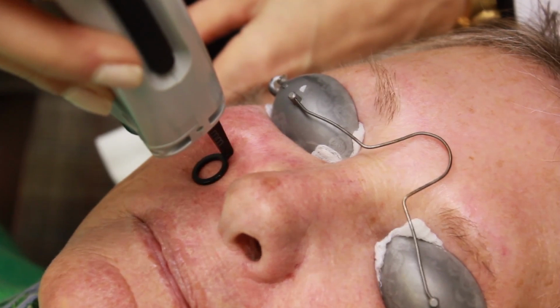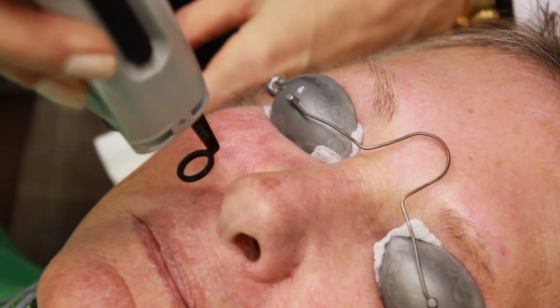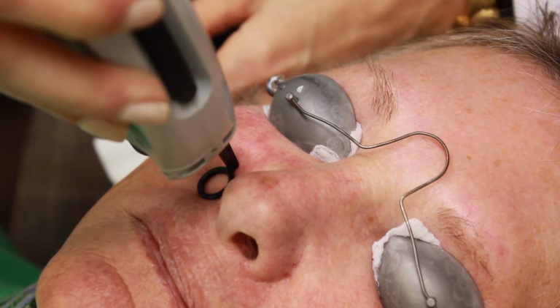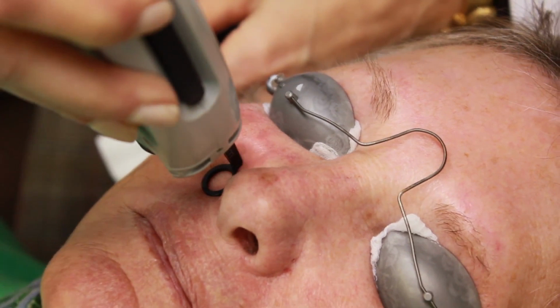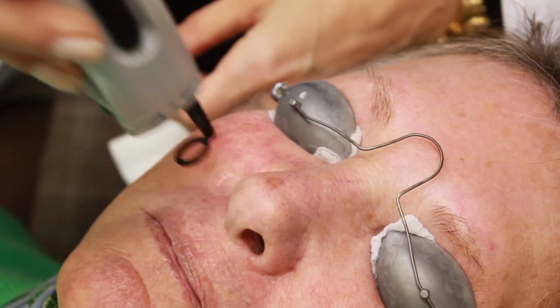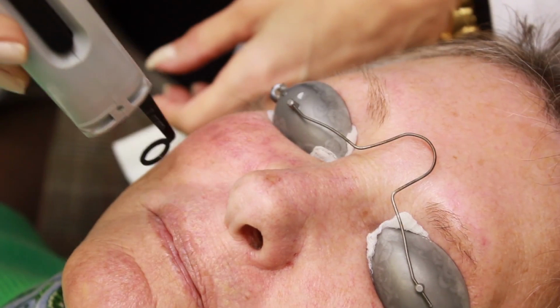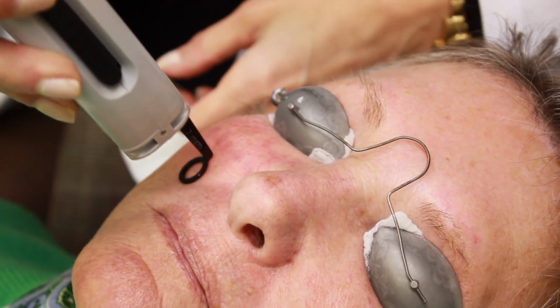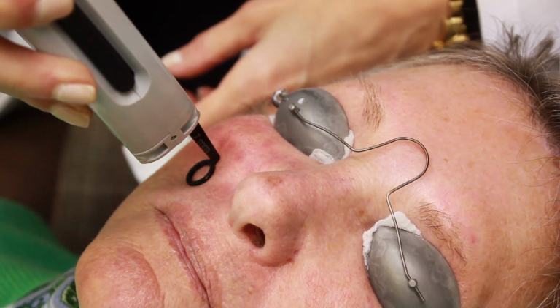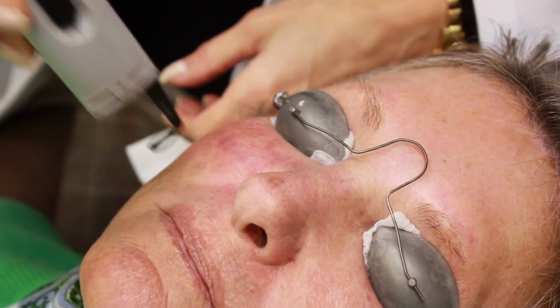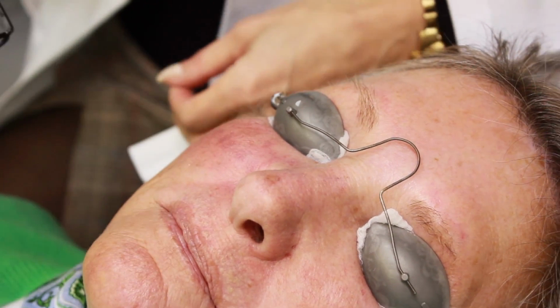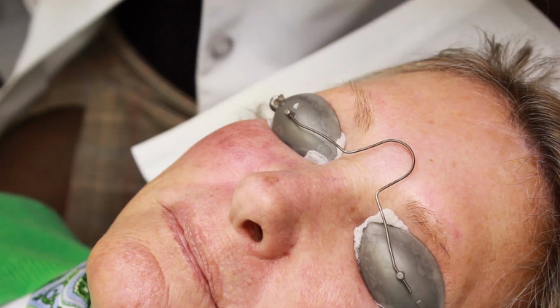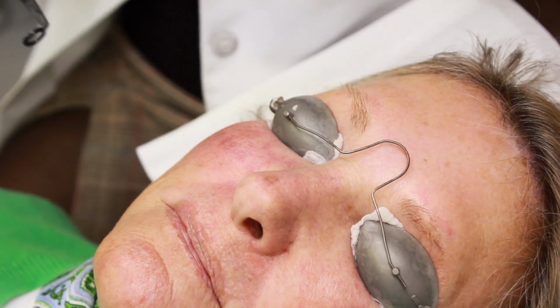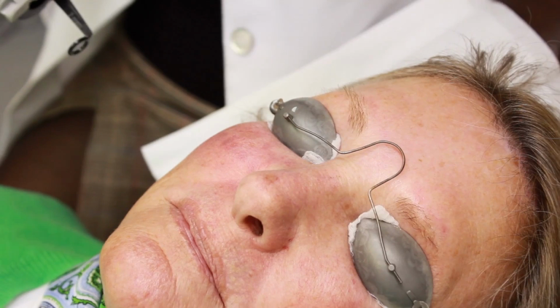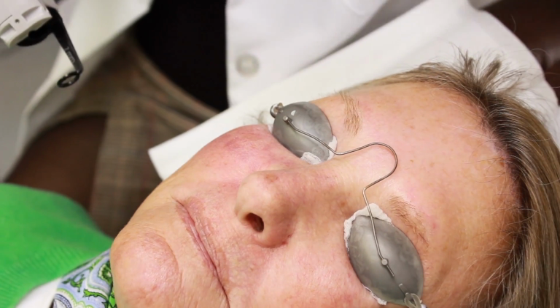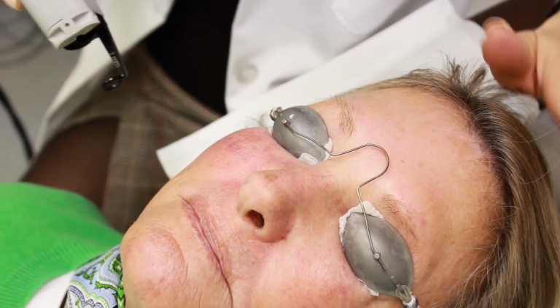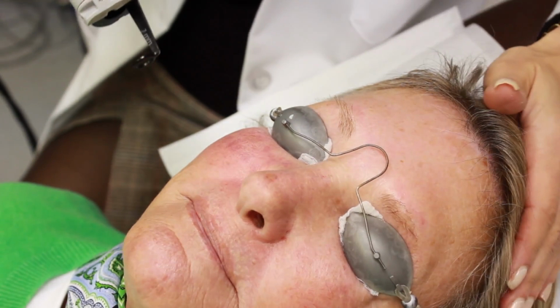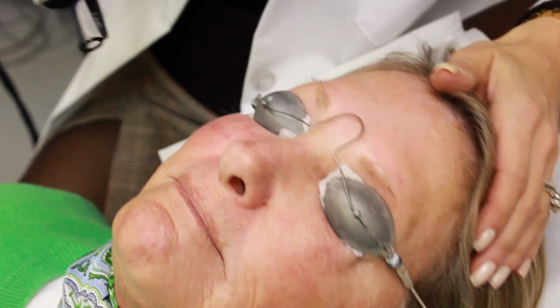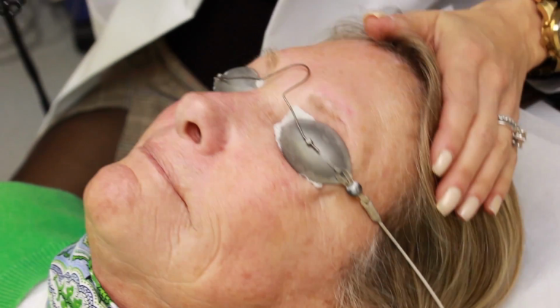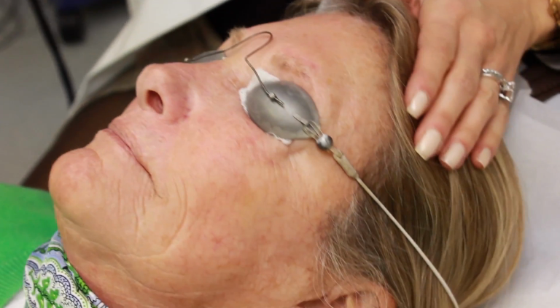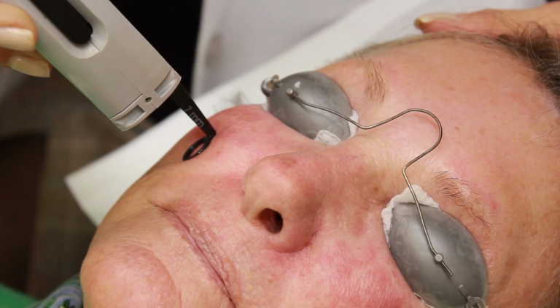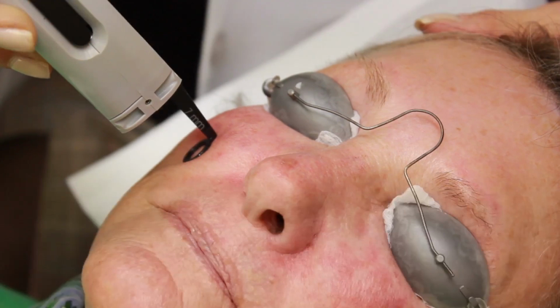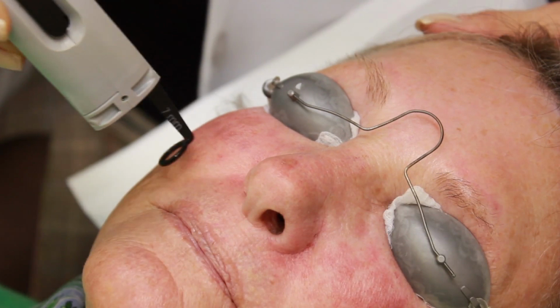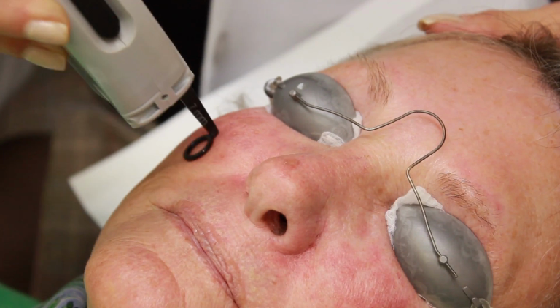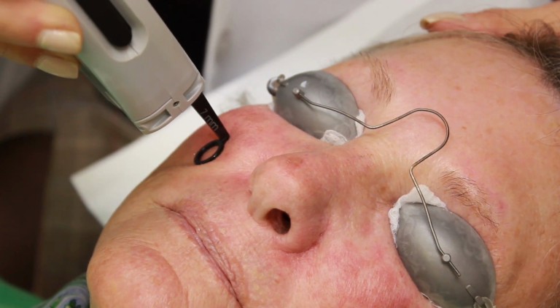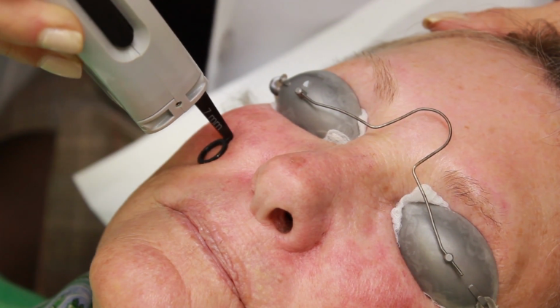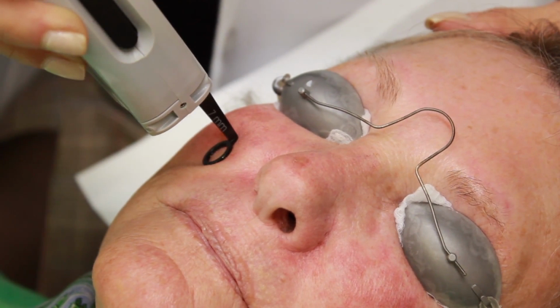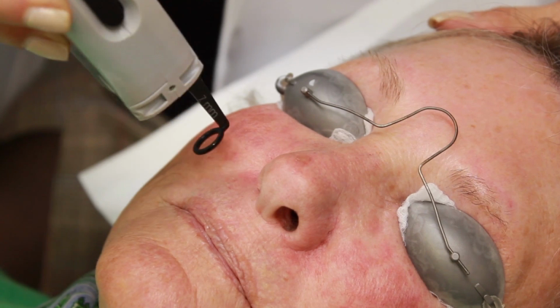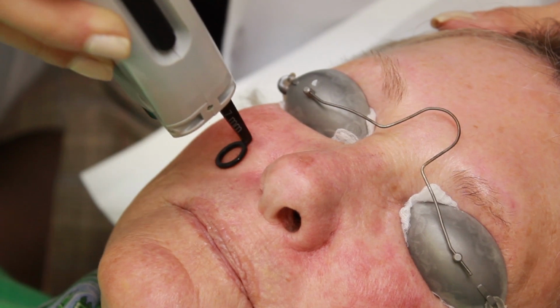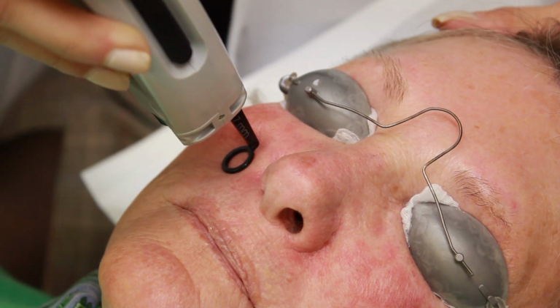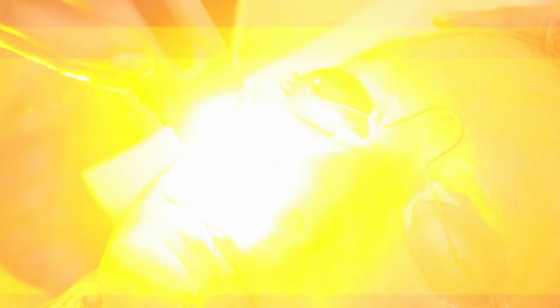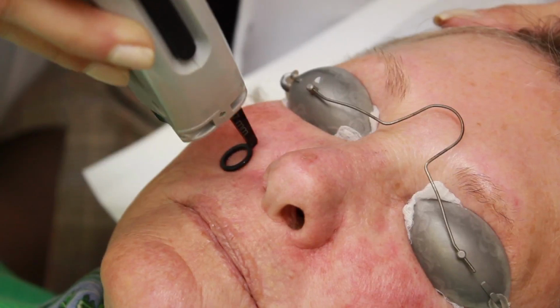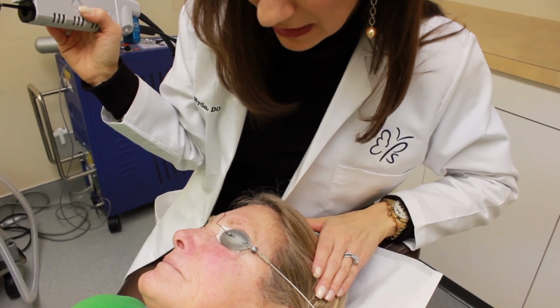Some patients may experience redness or mild swelling following the treatment. Sometimes a laser bruise called purpura may occur that disappears in about 3-5 days to uncover your refreshed, healthy skin.